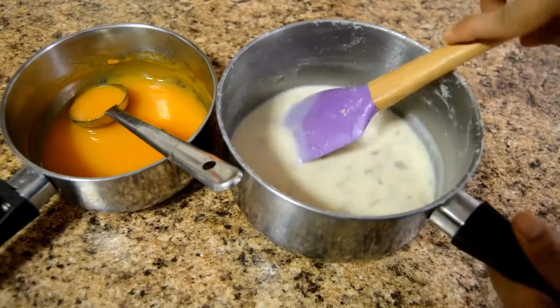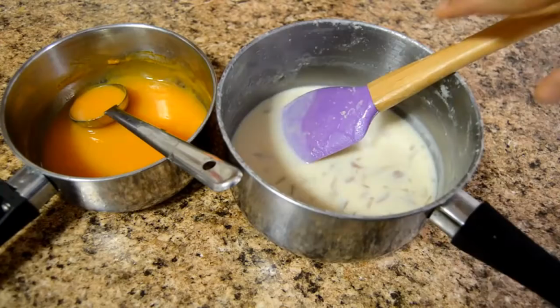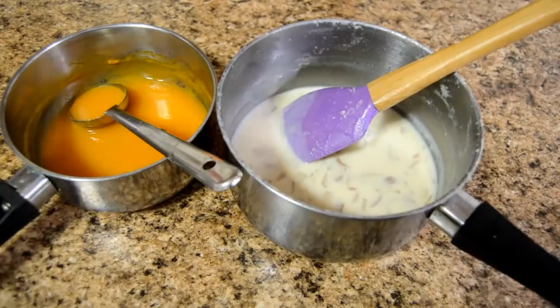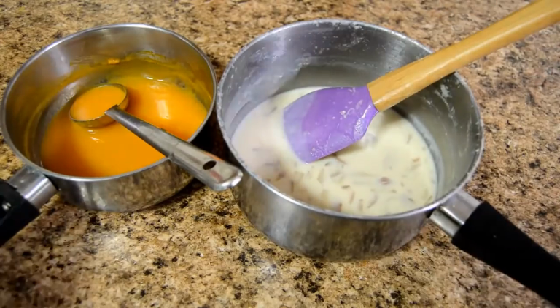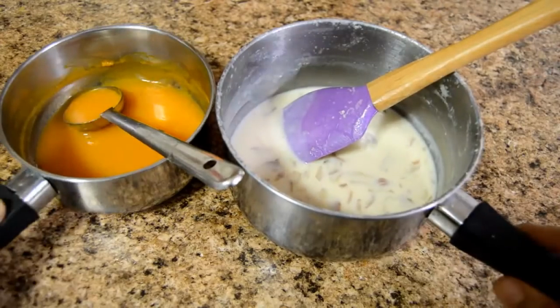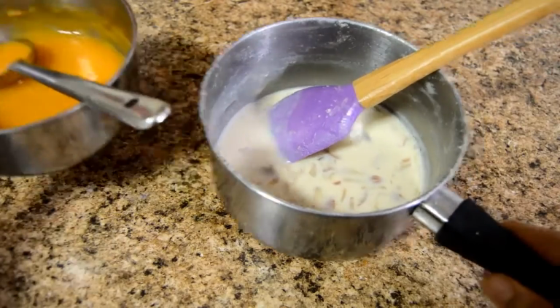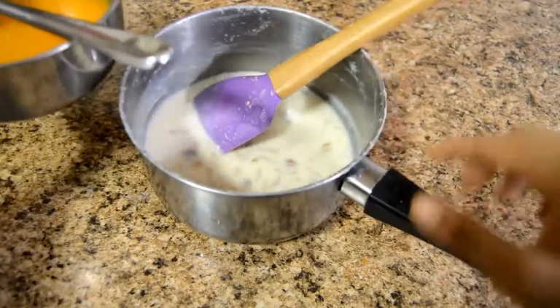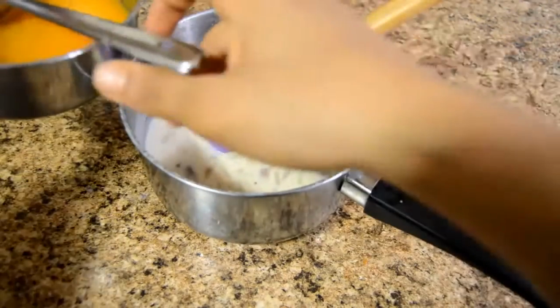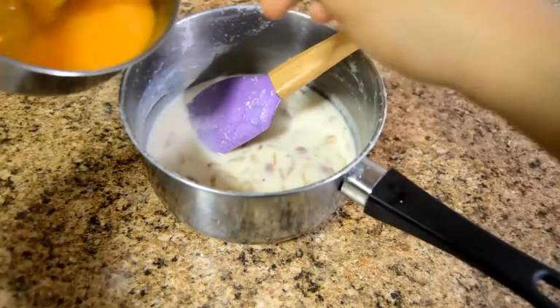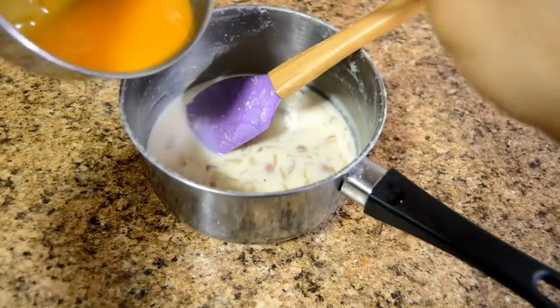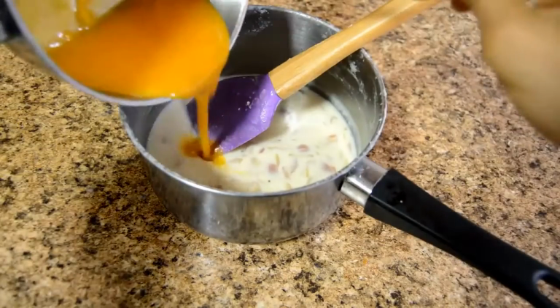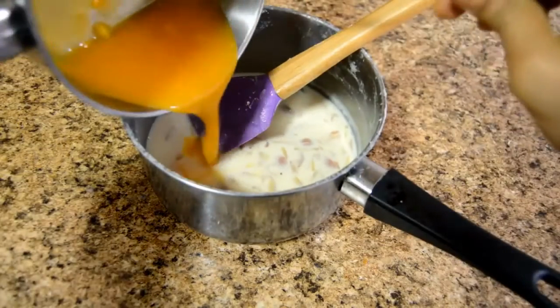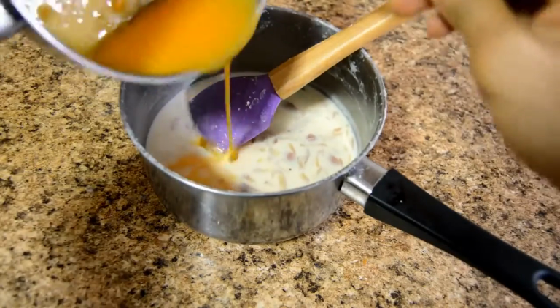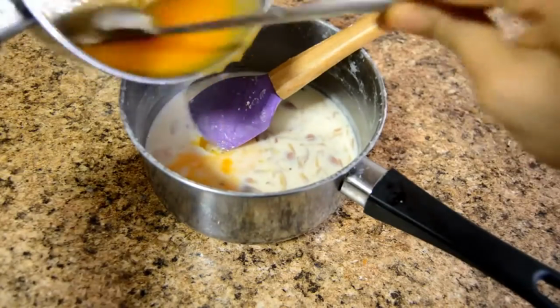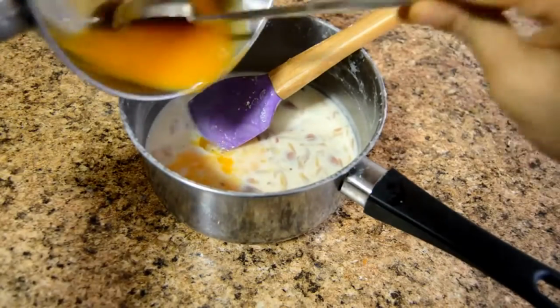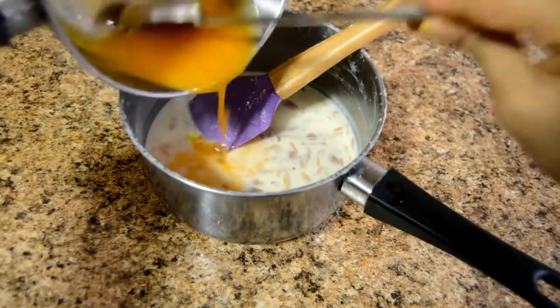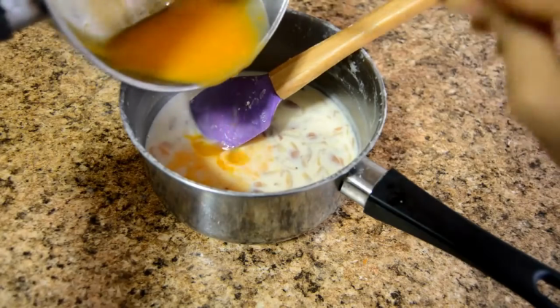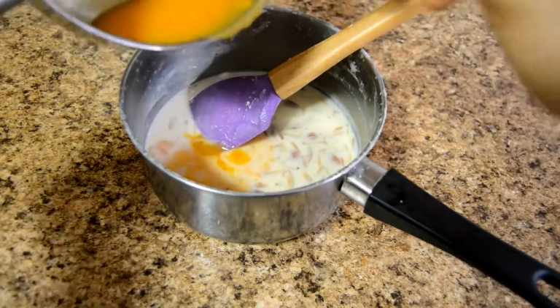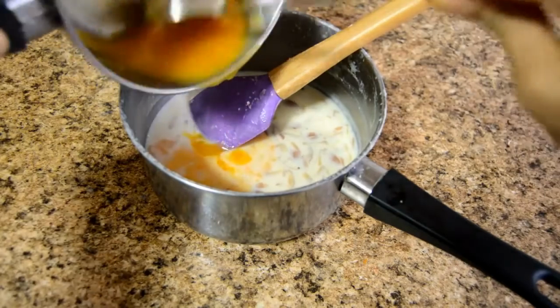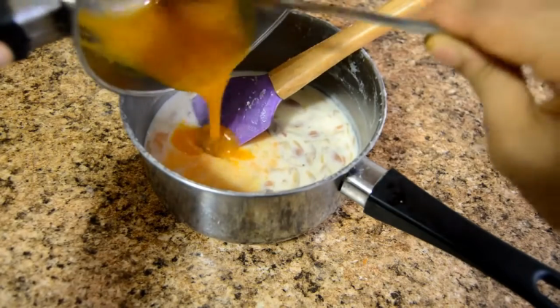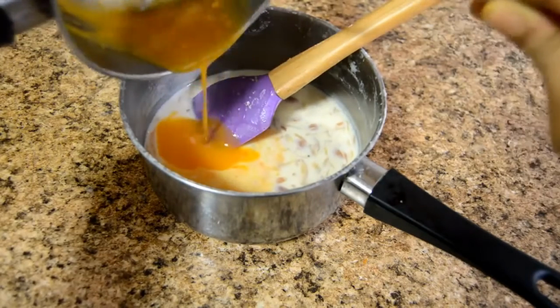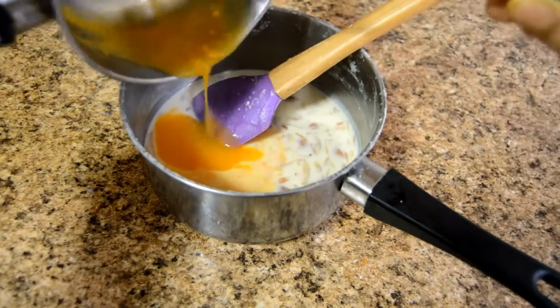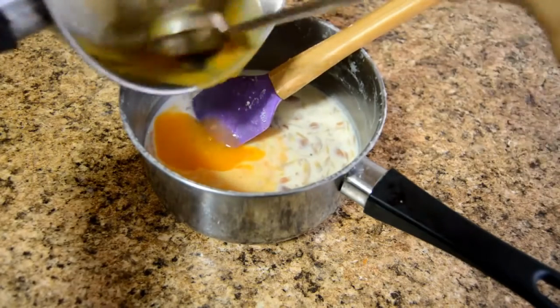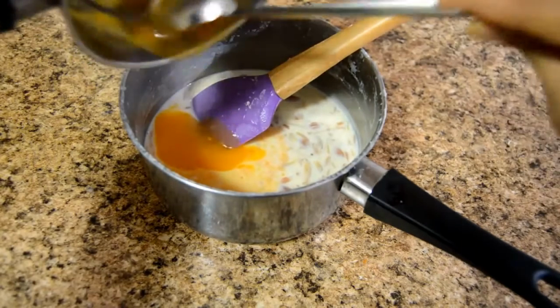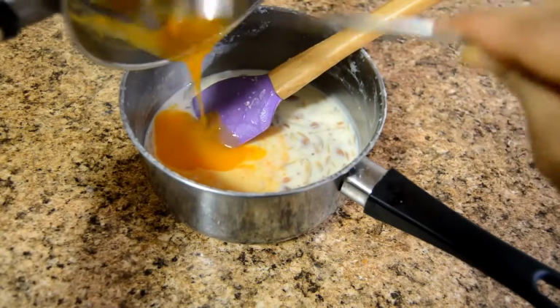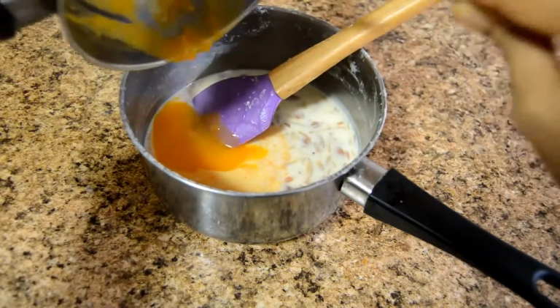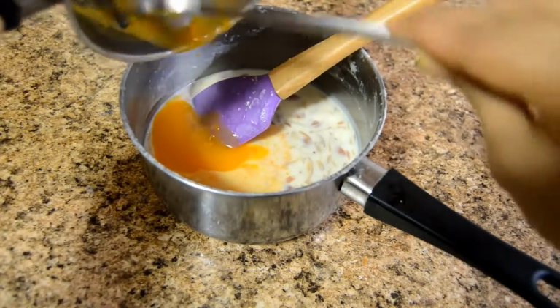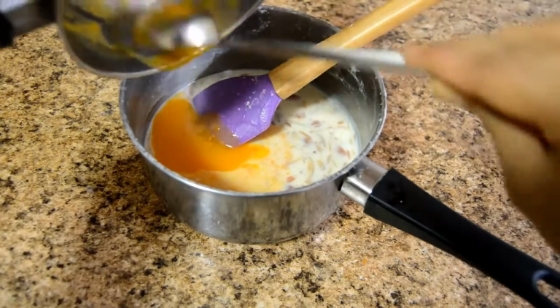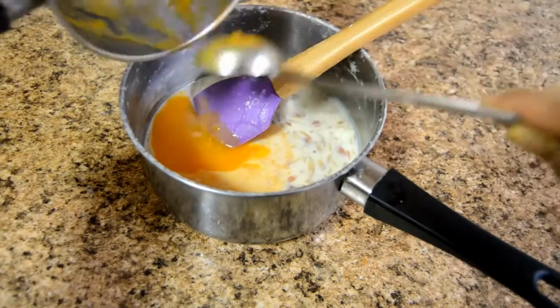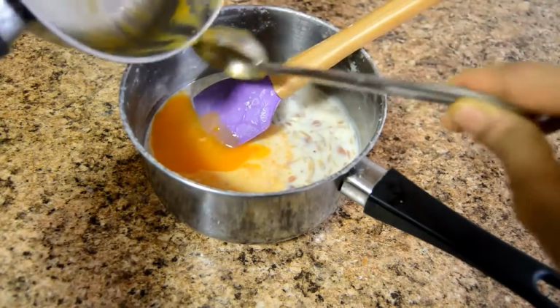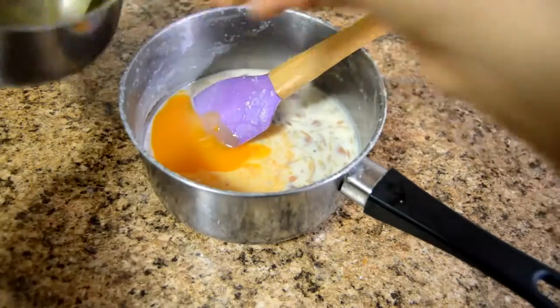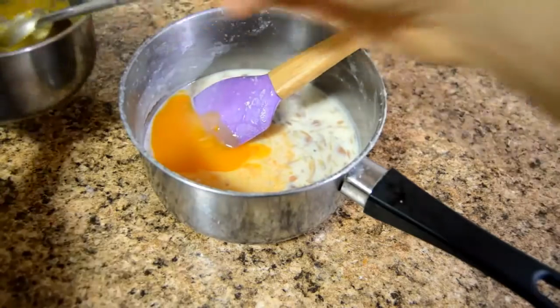Once both the milk and the juice have come down to room temperature, we can mix them together. Please remember that even if one of the mixtures is still hot, the milk will start to curdle, so be very careful.